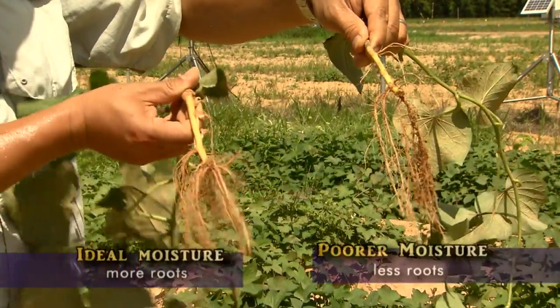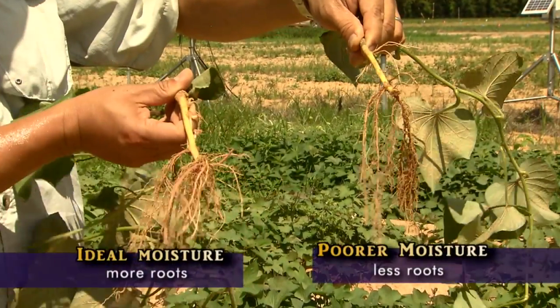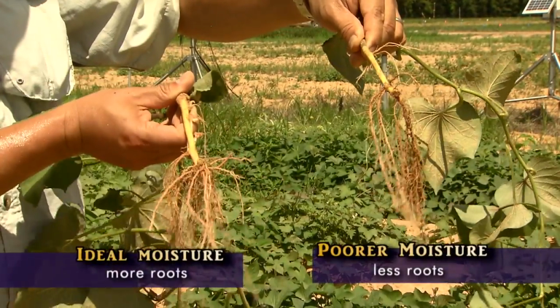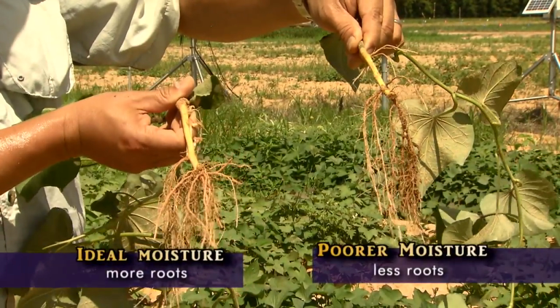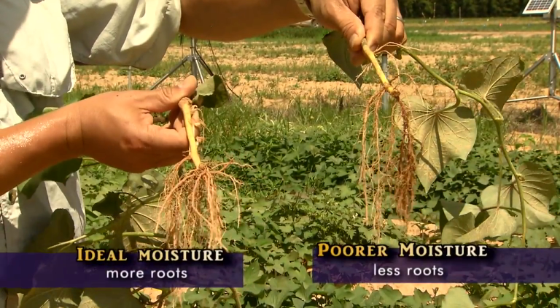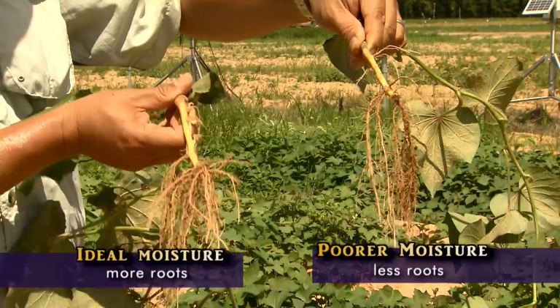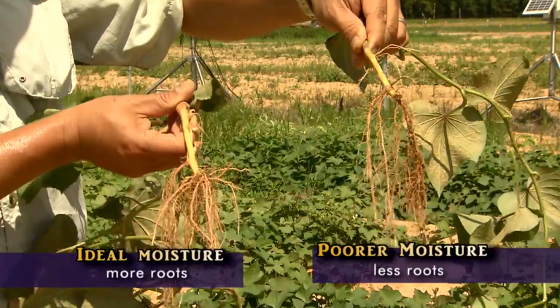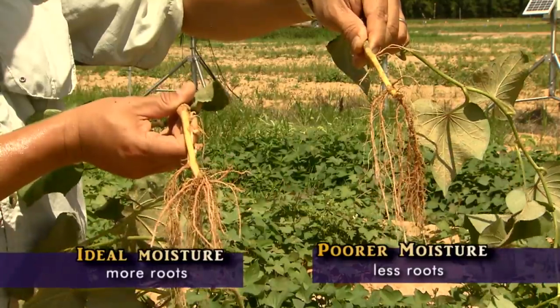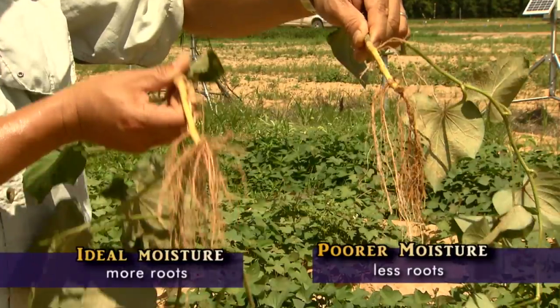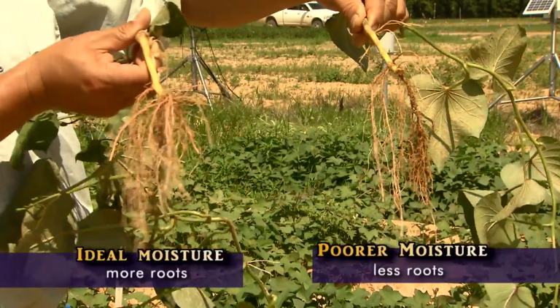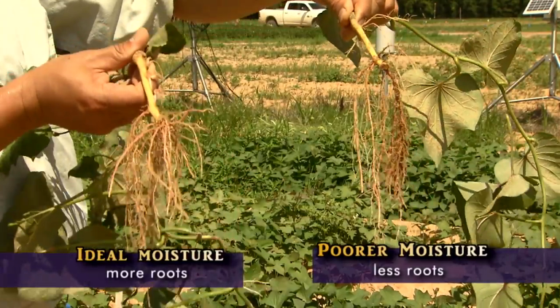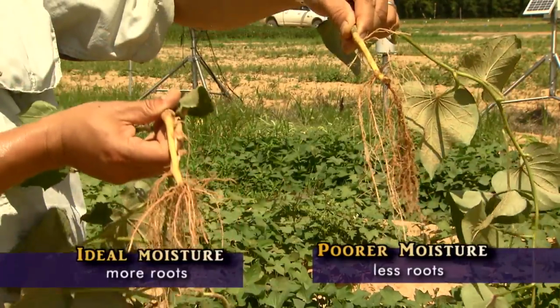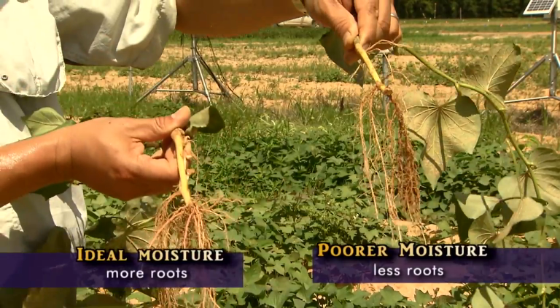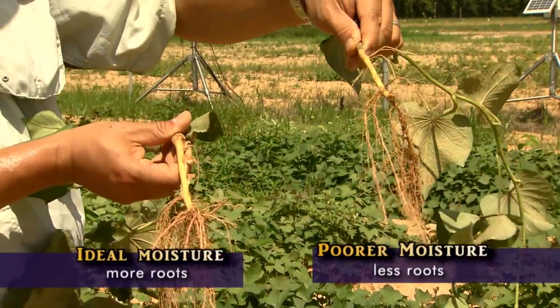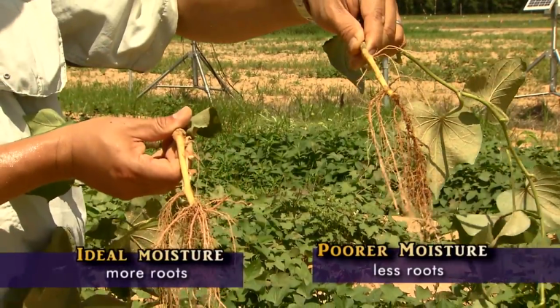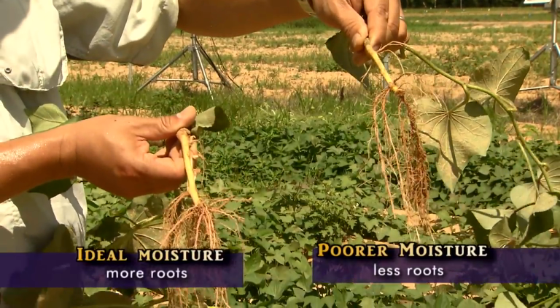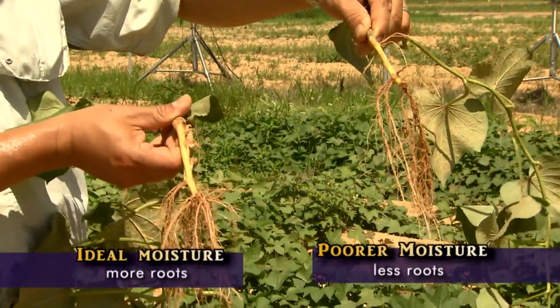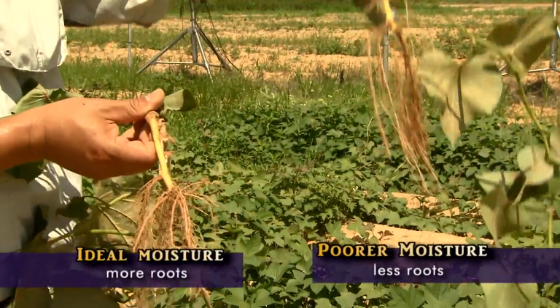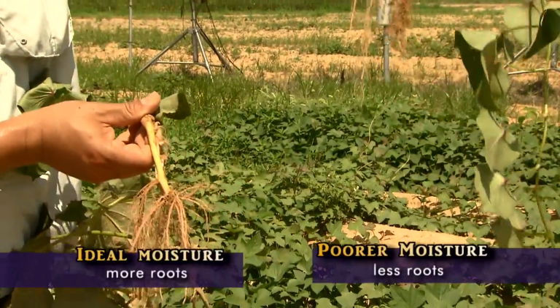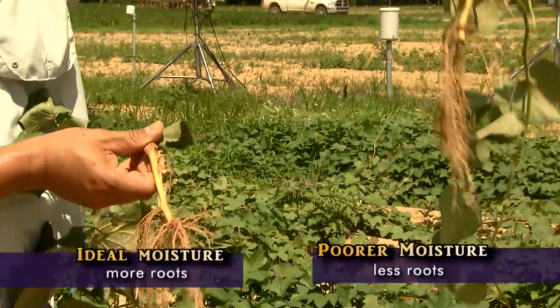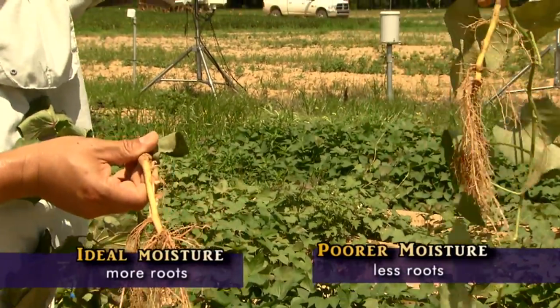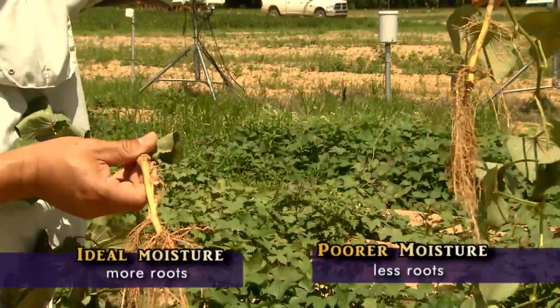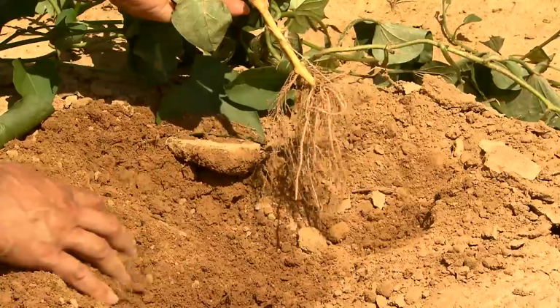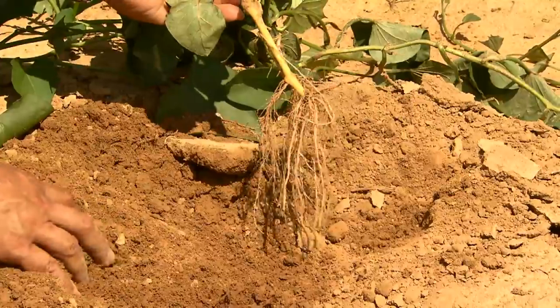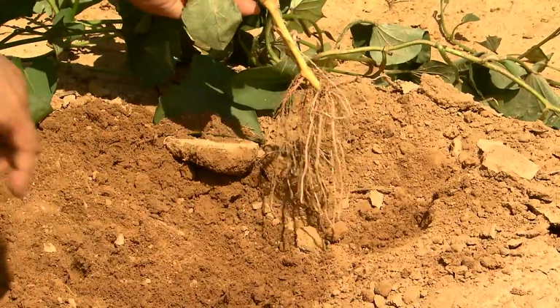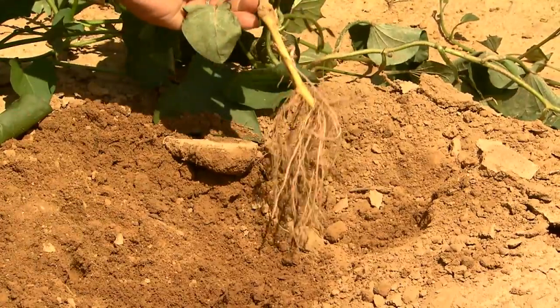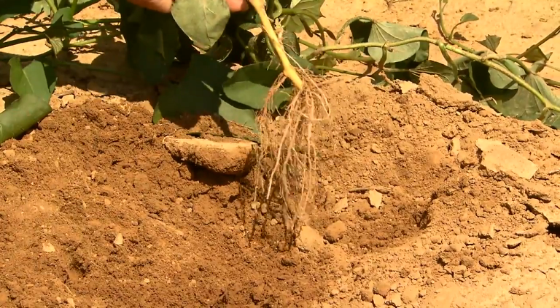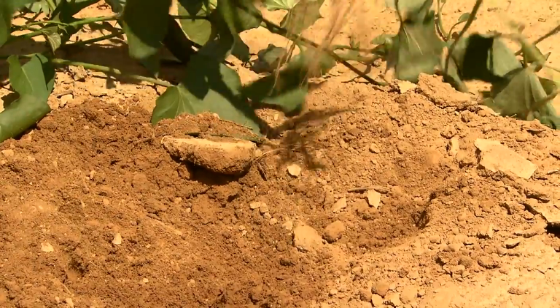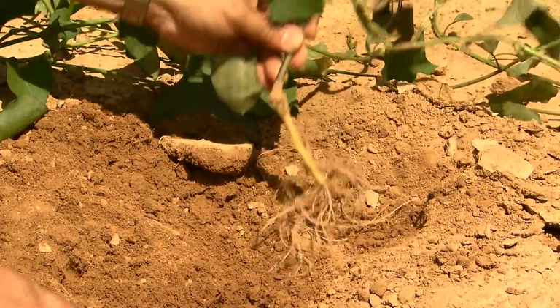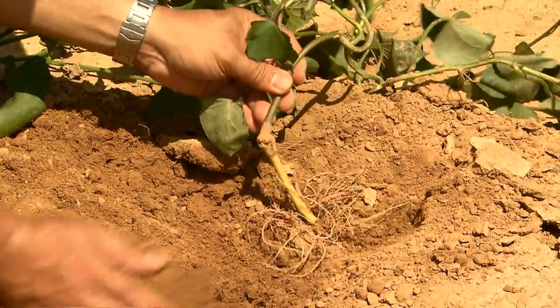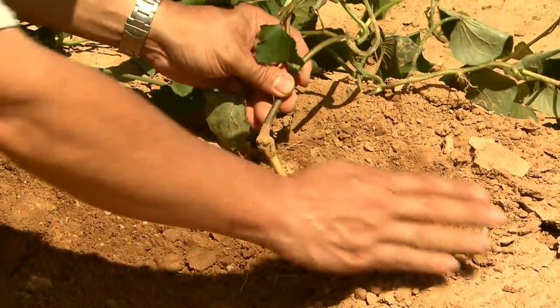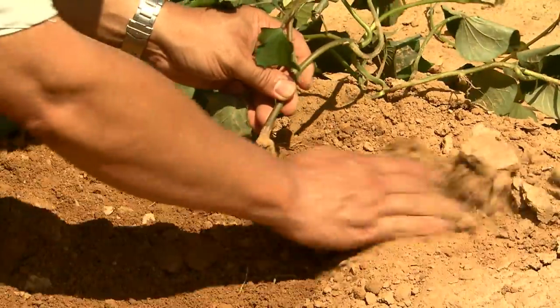These early stages determine the number of storage roots per plant or hill and later on the potential yield of the crop. Researchers at the LSU AgCenter are finding that proper soil moisture affects the number of roots developed from each plant and the number of storage roots that are going to be initiated.